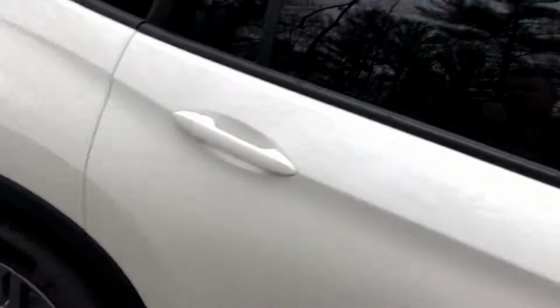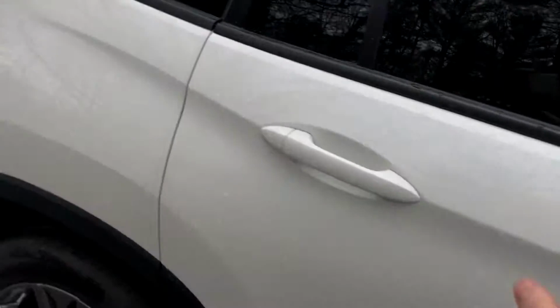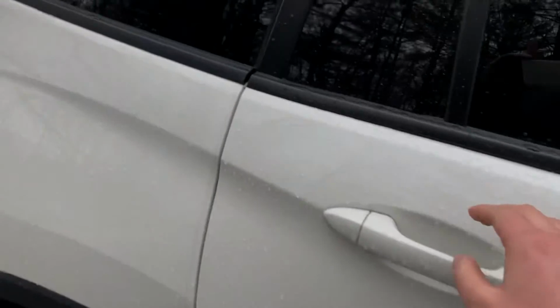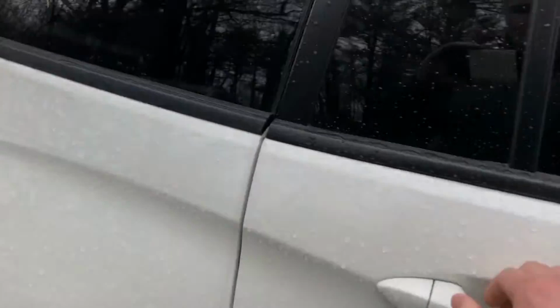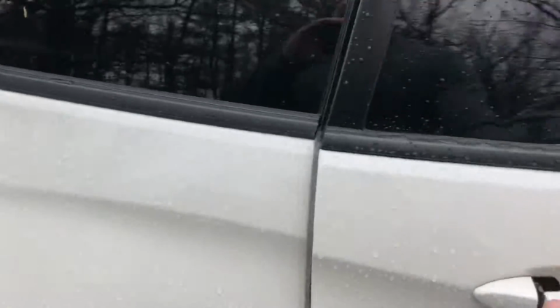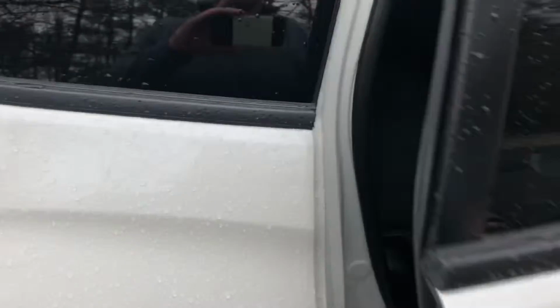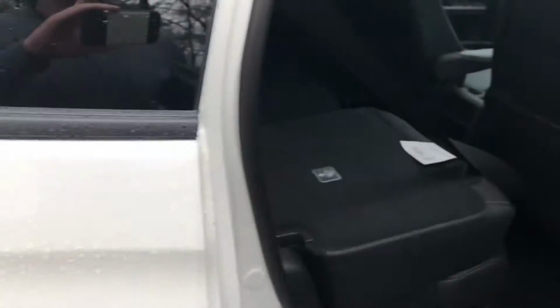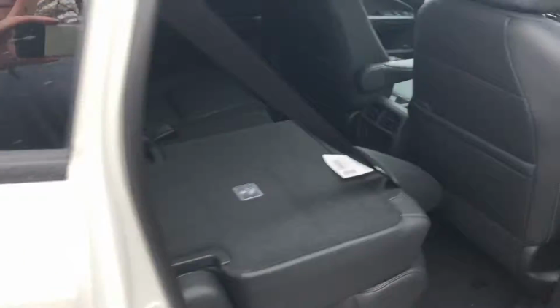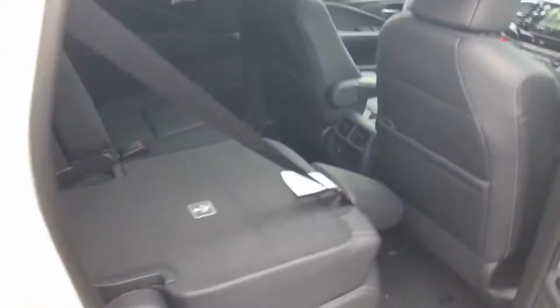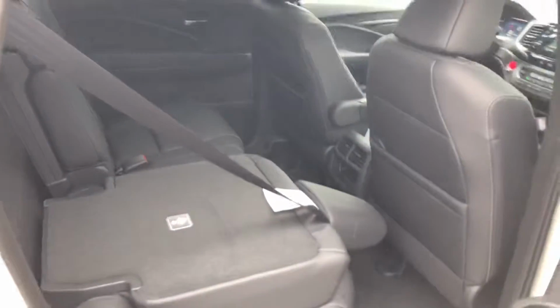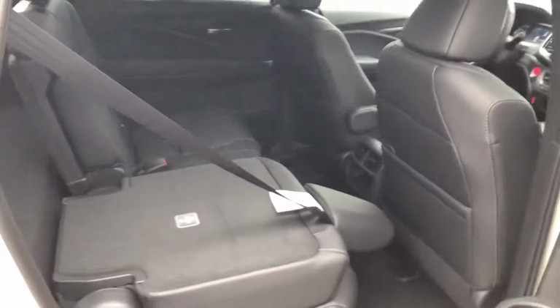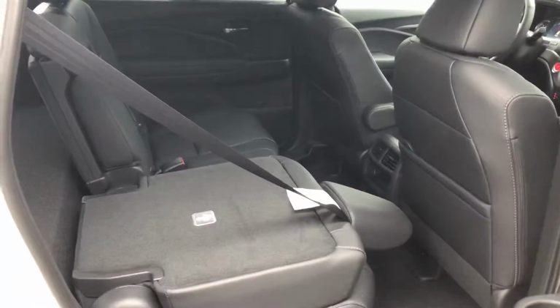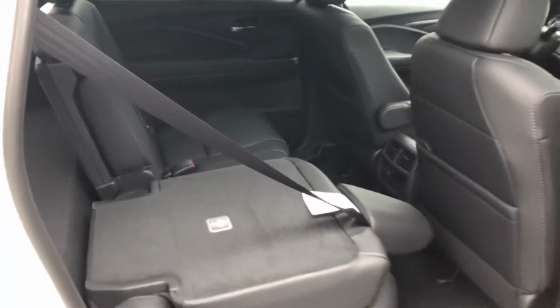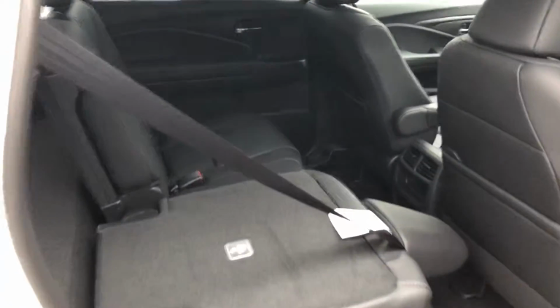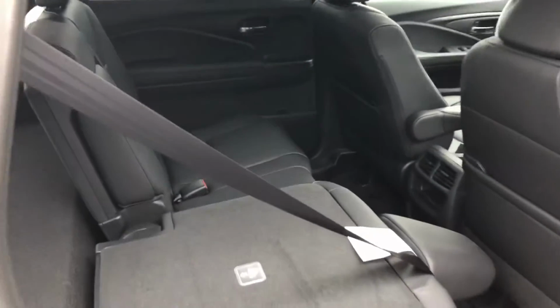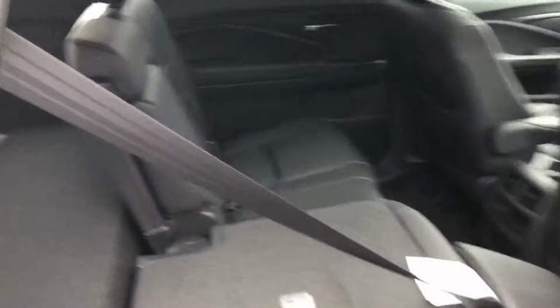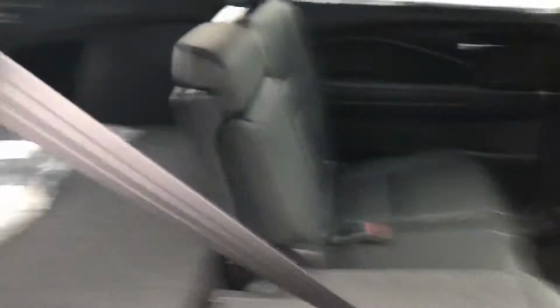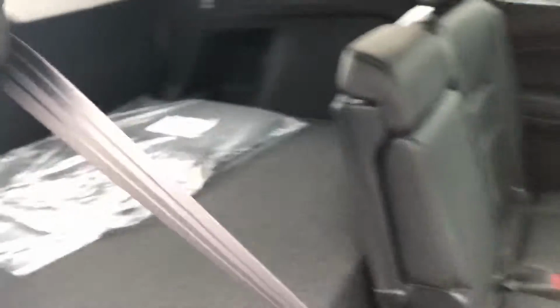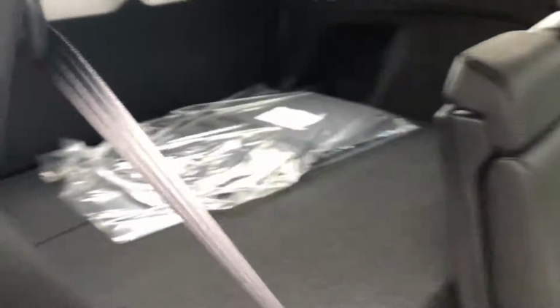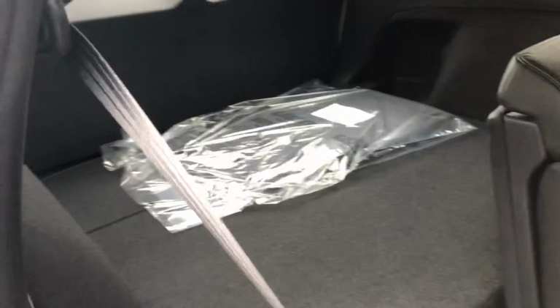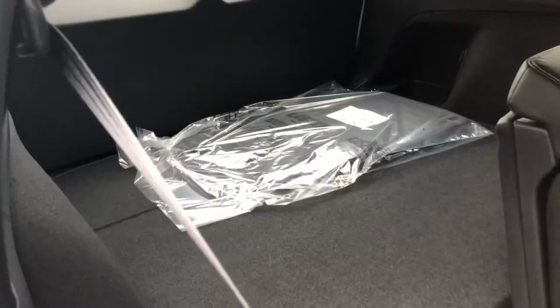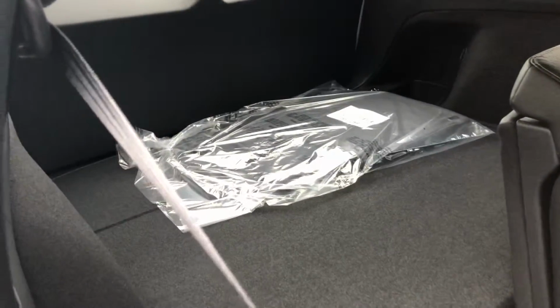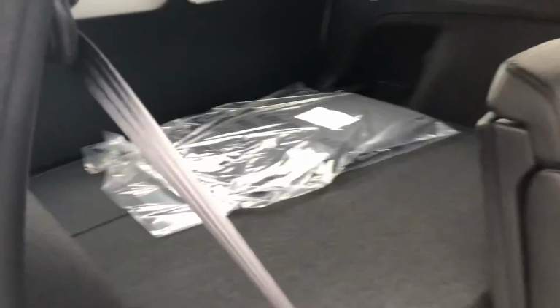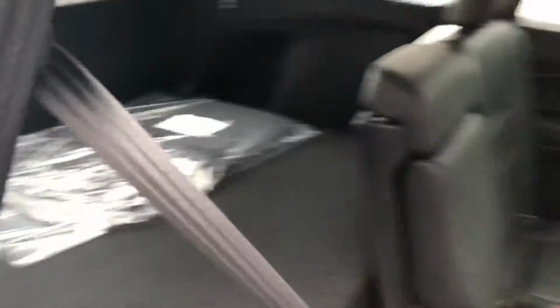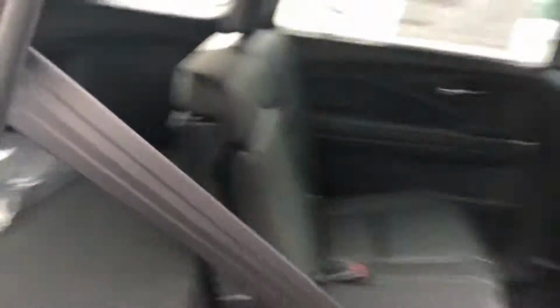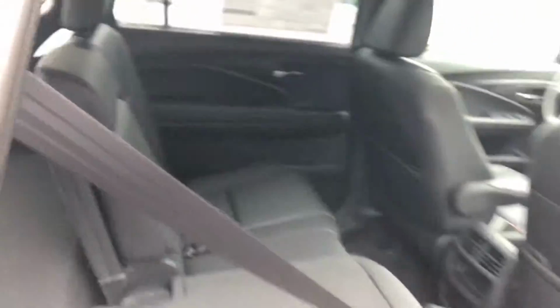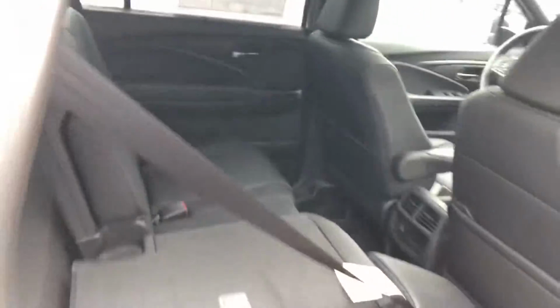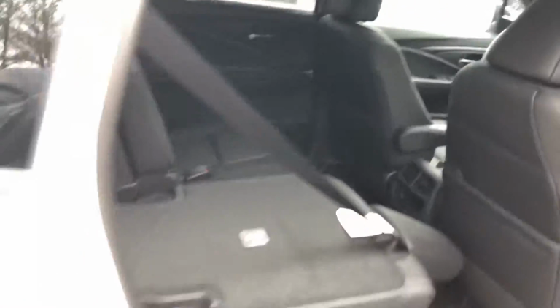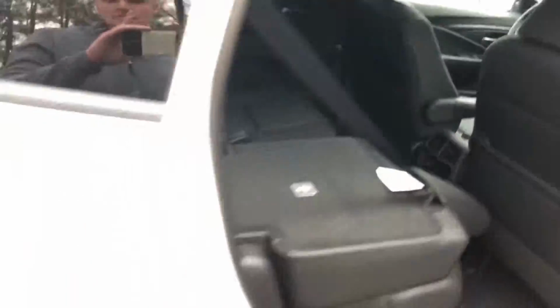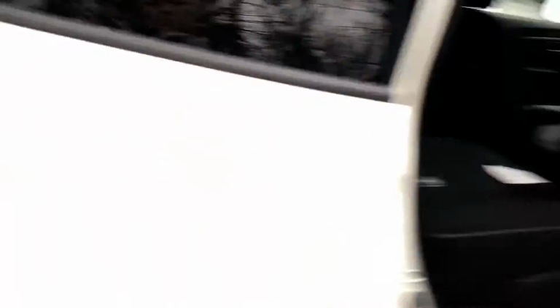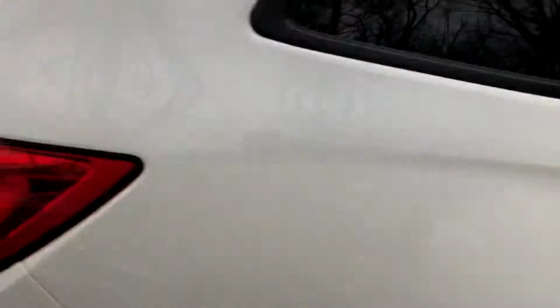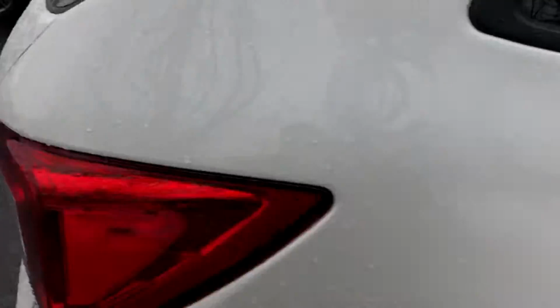If you look at the interior here, full leather interior, dual power seats. One of the seats folded down — a whole bunch of trunk space because you don't have that third row.